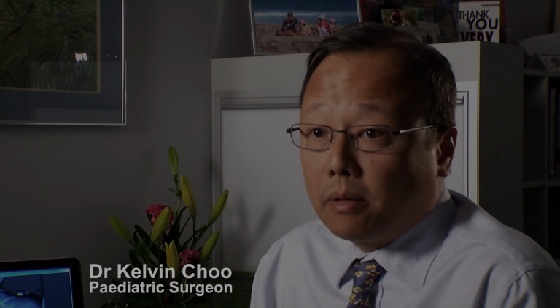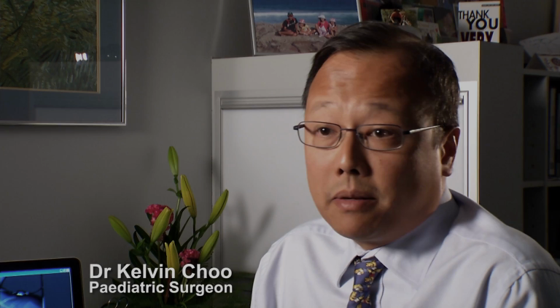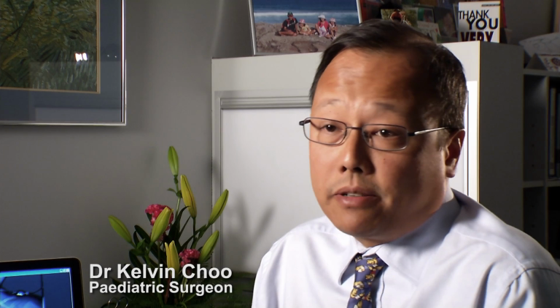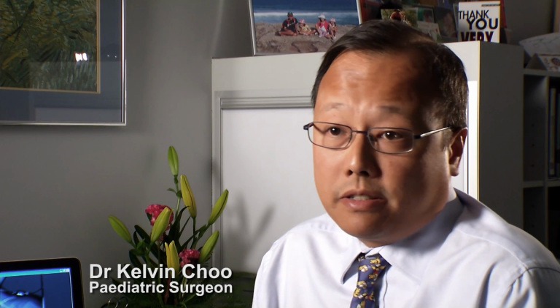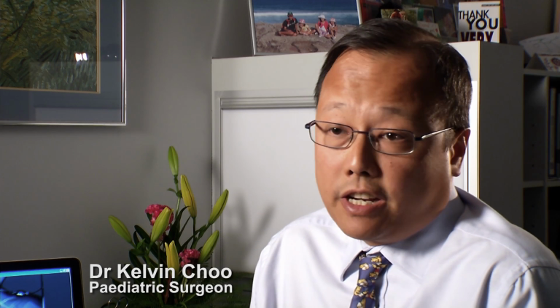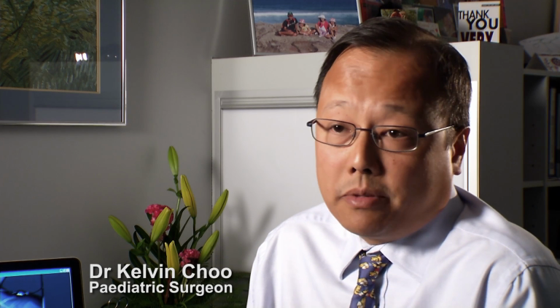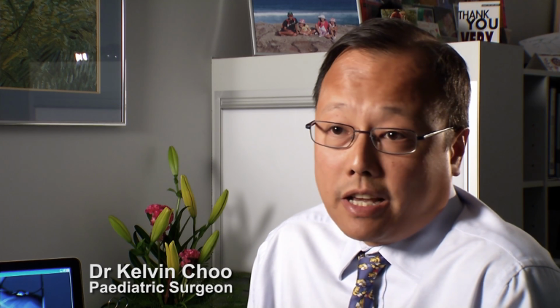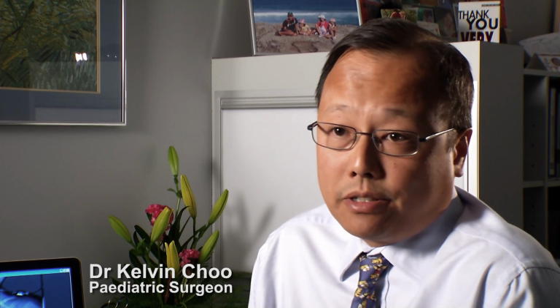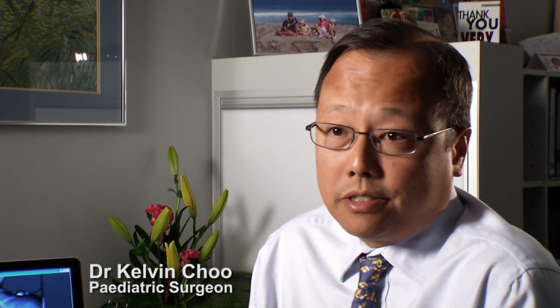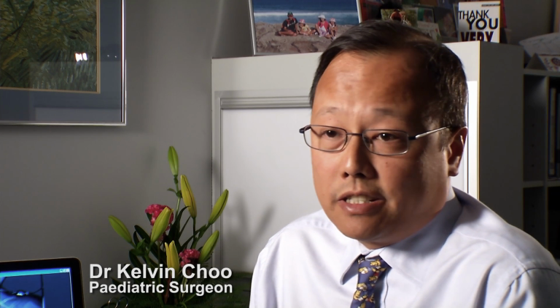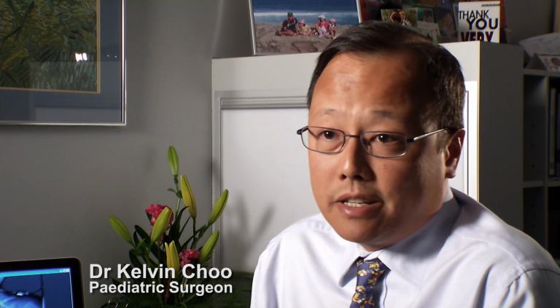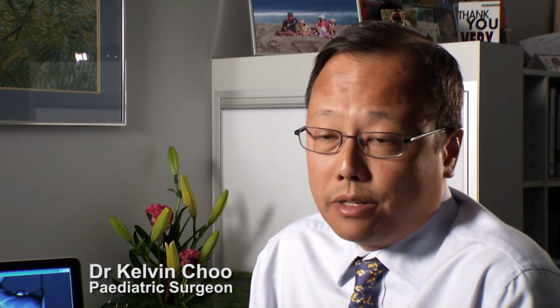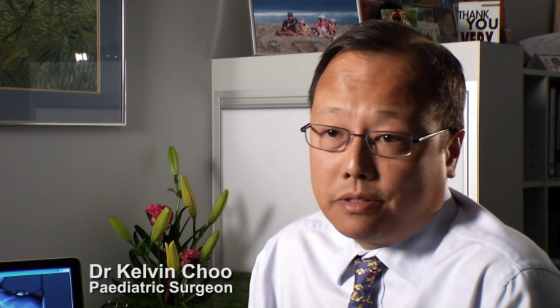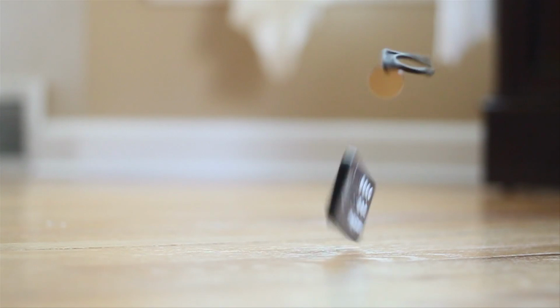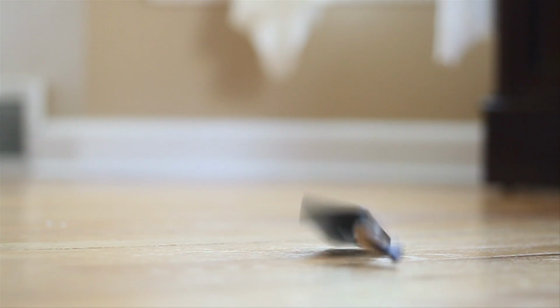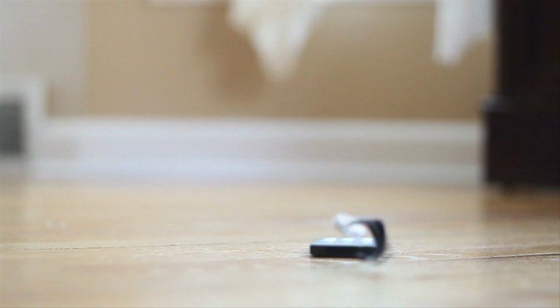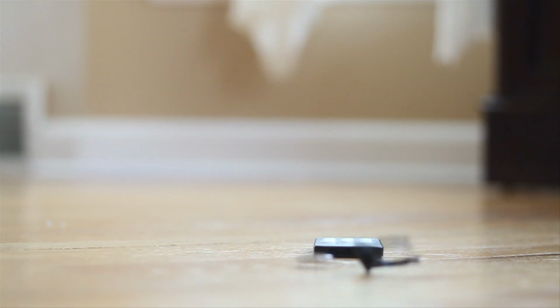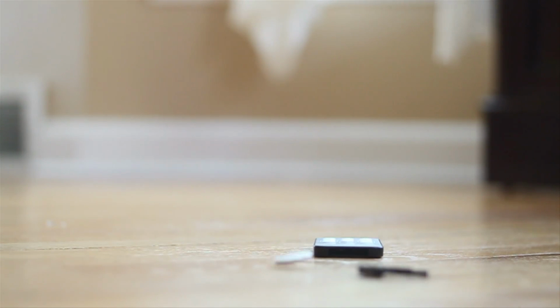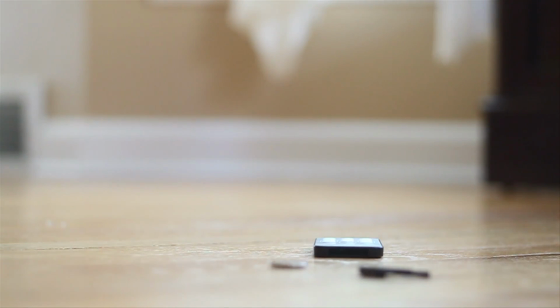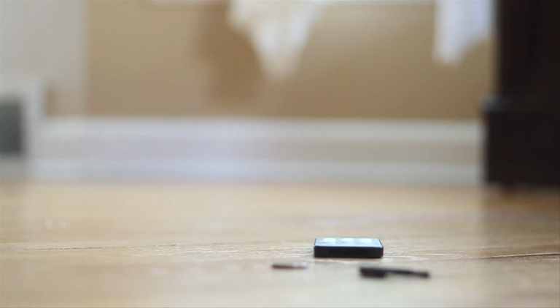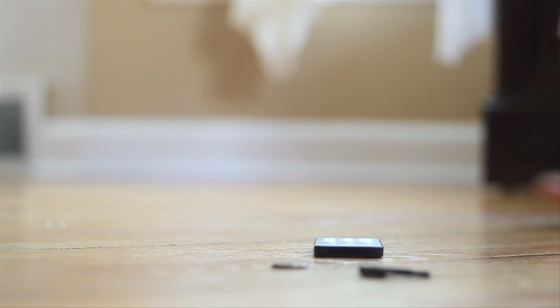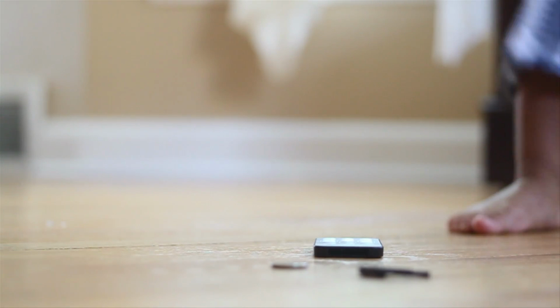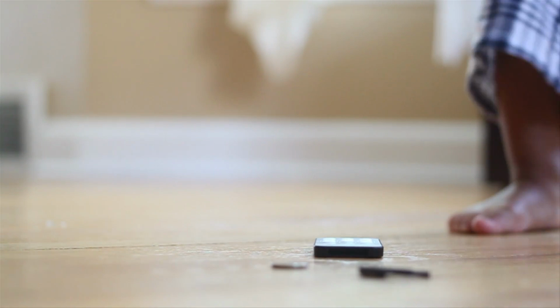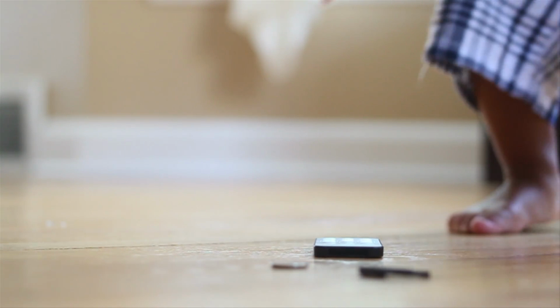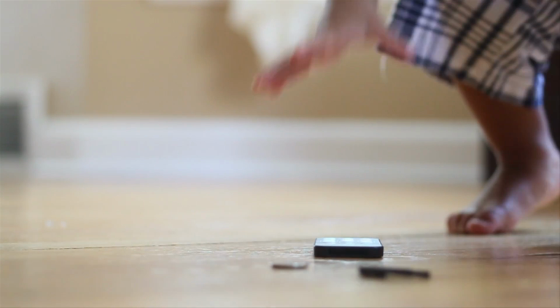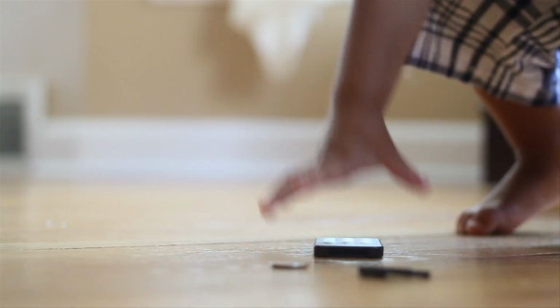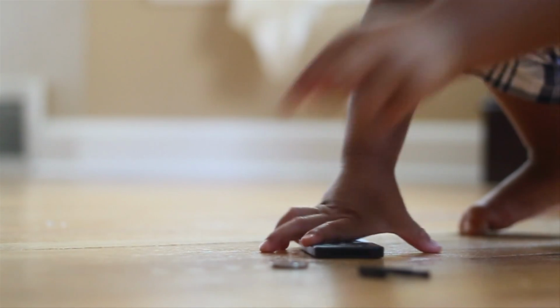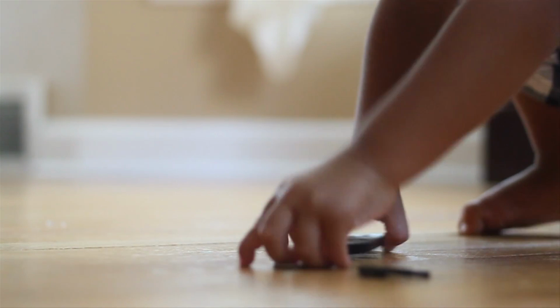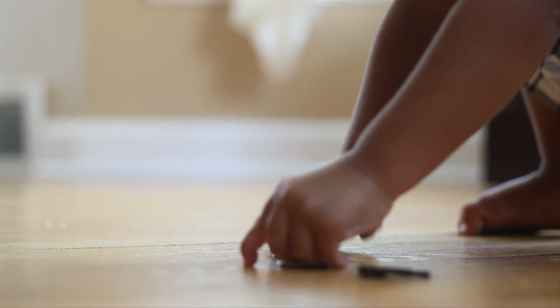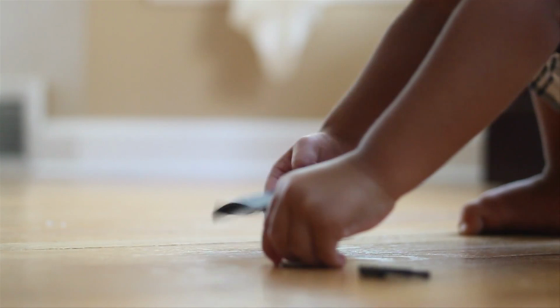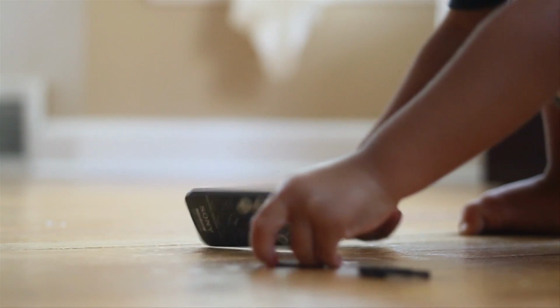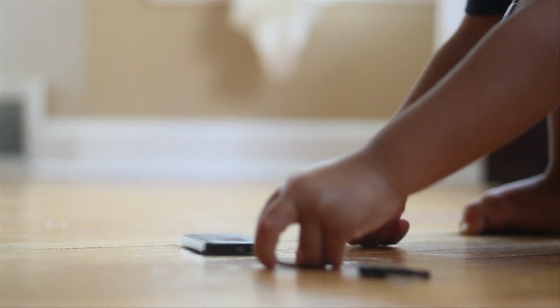Button batteries are very common in households these days. They're used in so many electronic gadgets such as children's games, children's toys and remote controls.